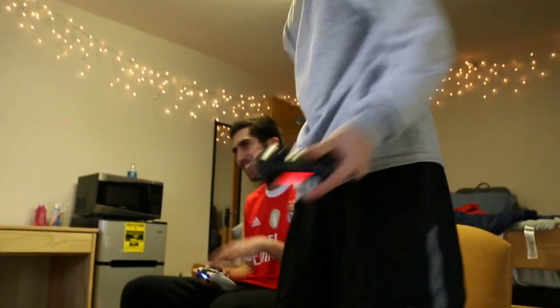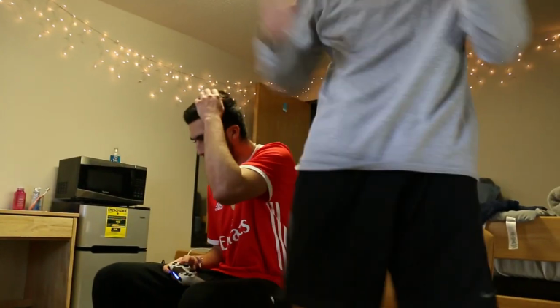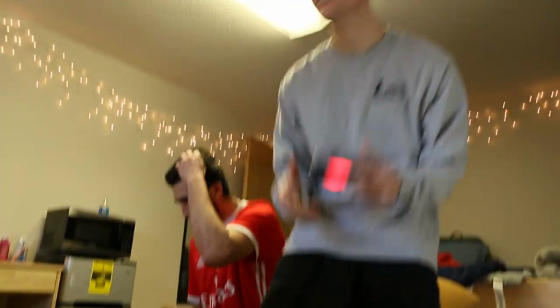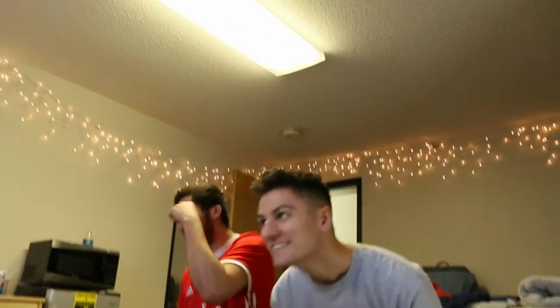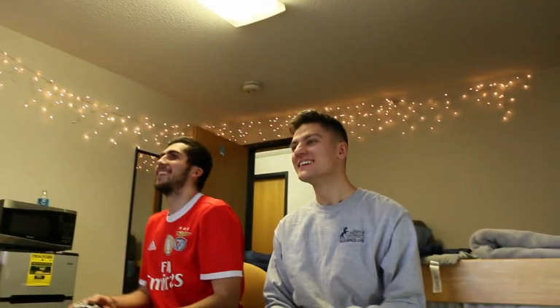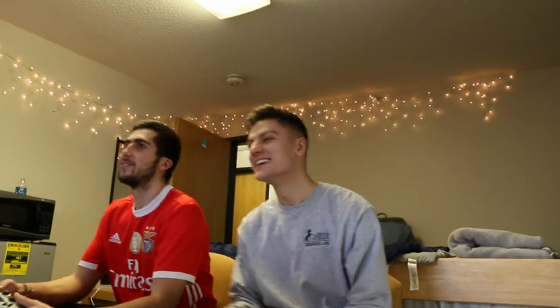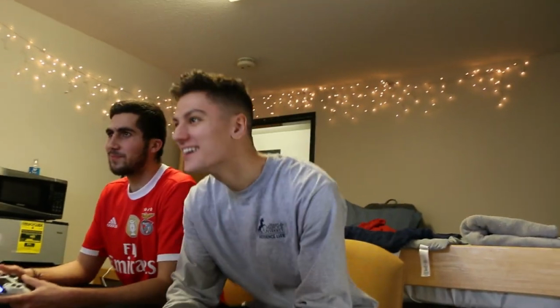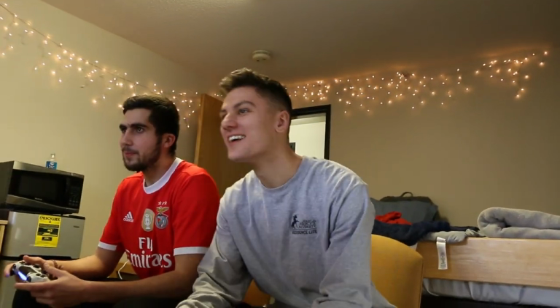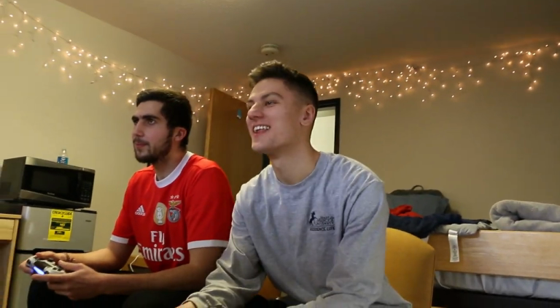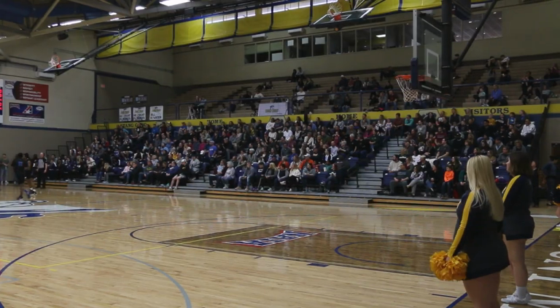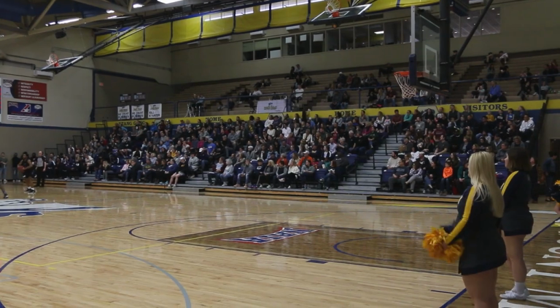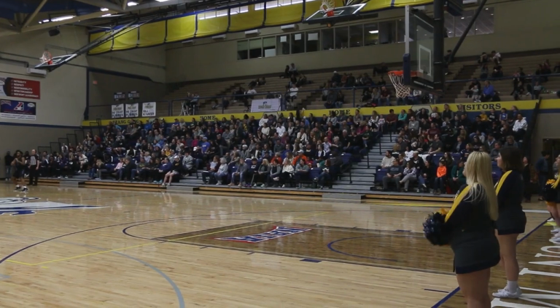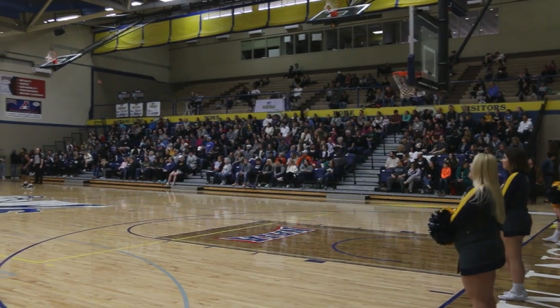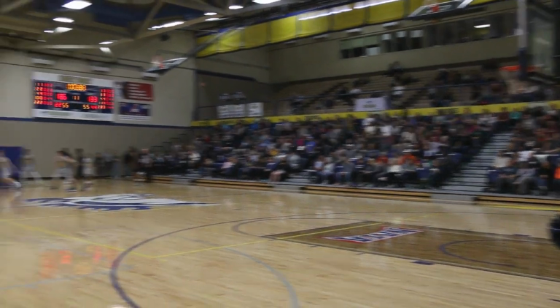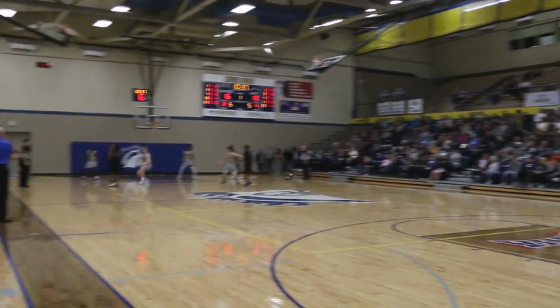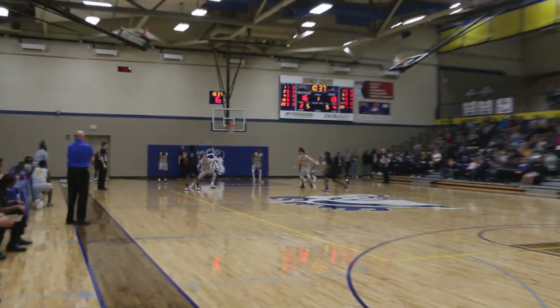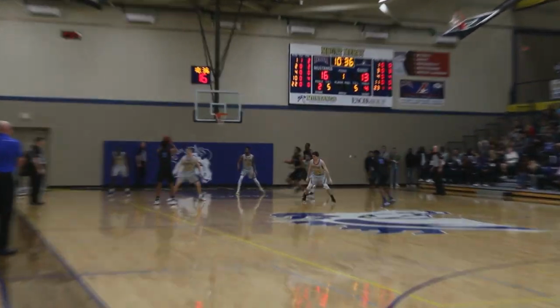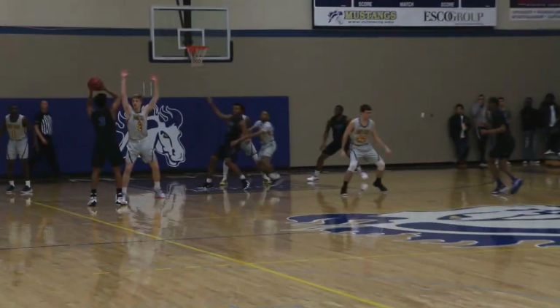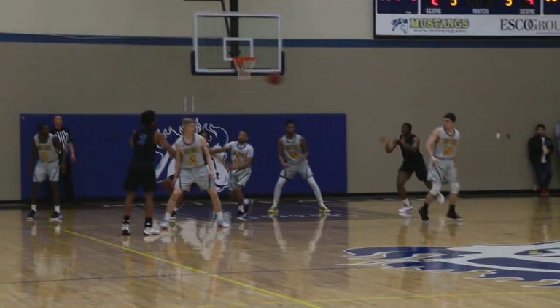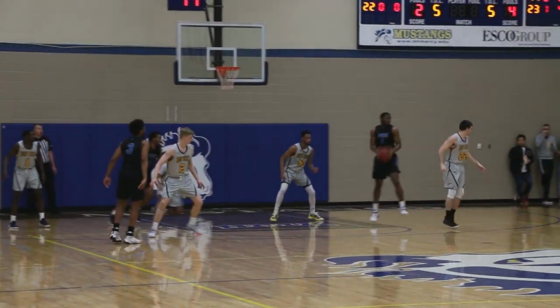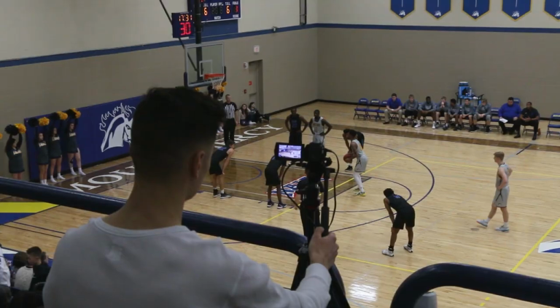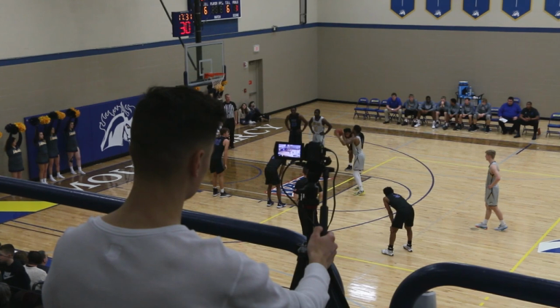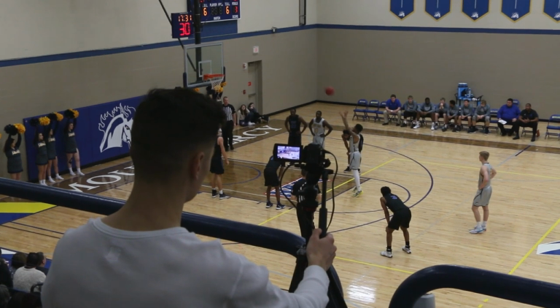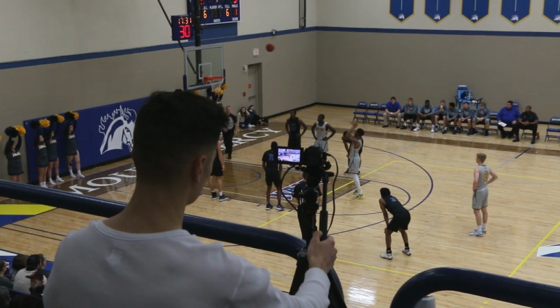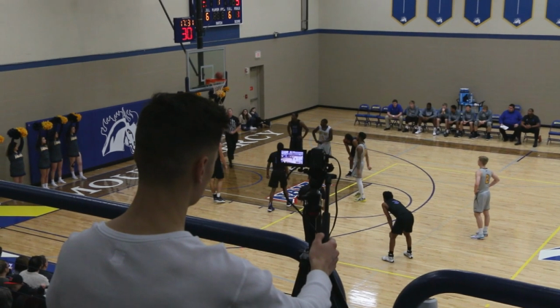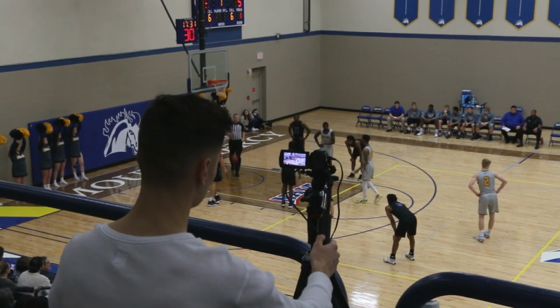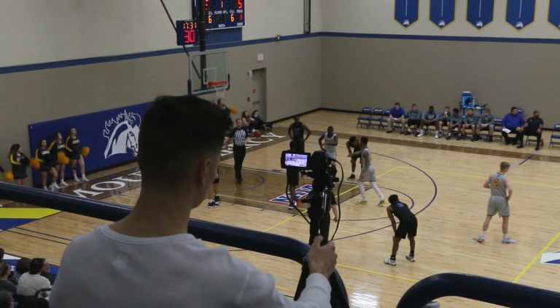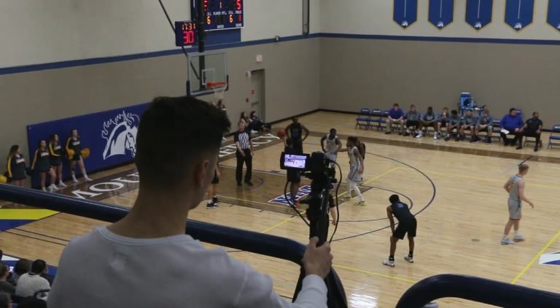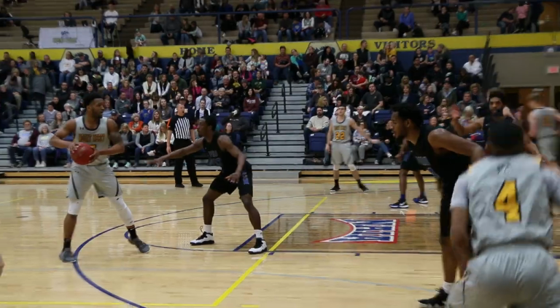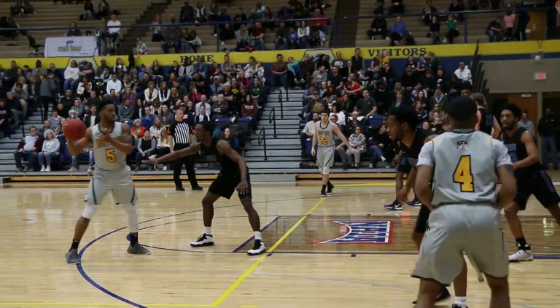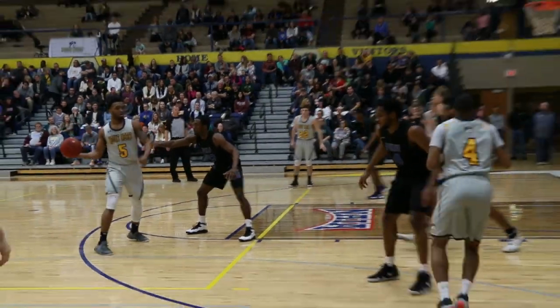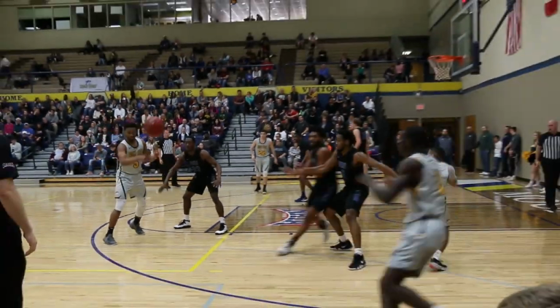For the weekends, I usually work at other game events — for example, baseball and basketball — and I record the games there. When I'm not working, I usually just hang out with my friends here at Mount Mercy or we go out and eat something.